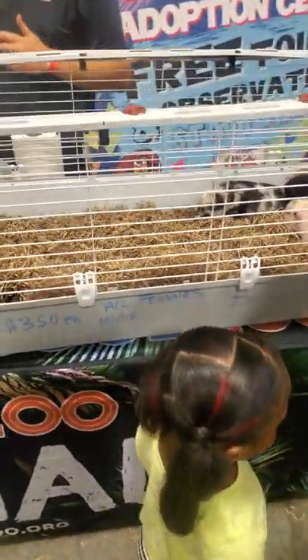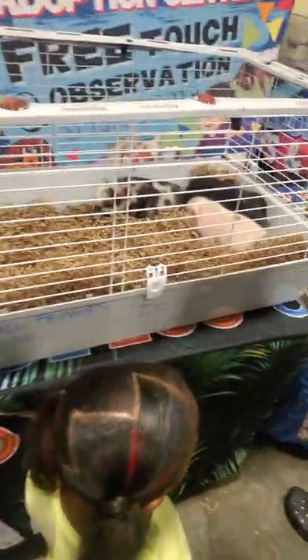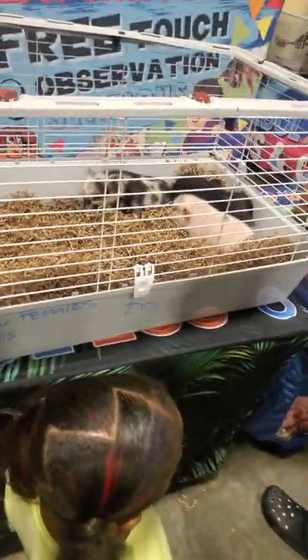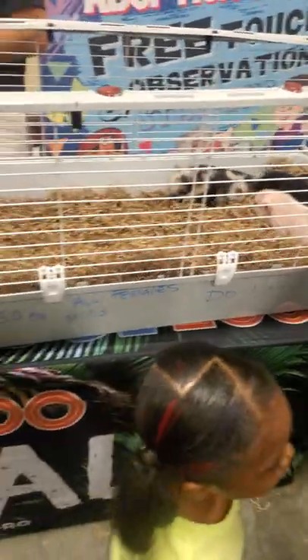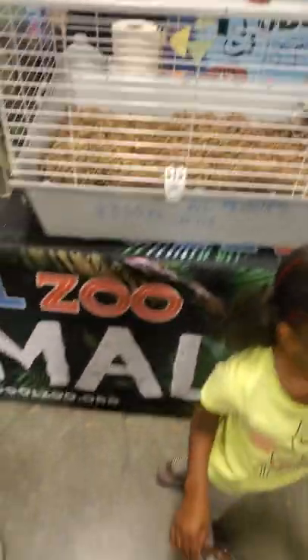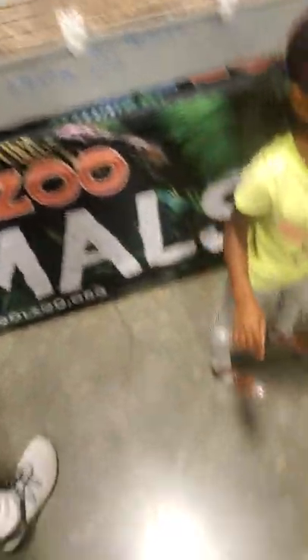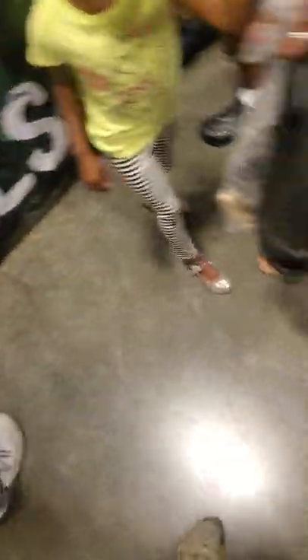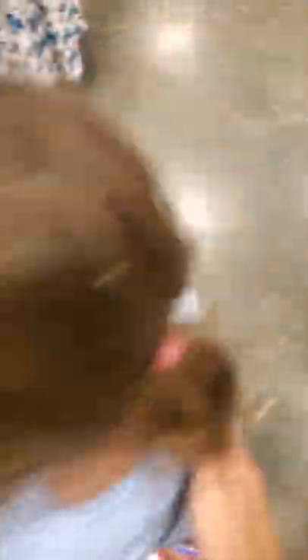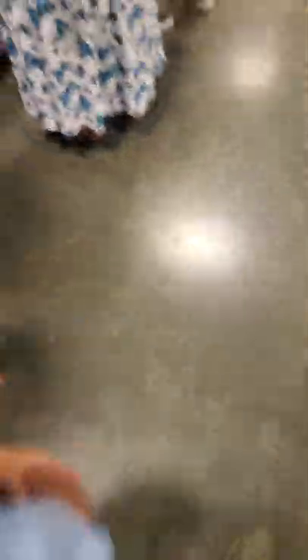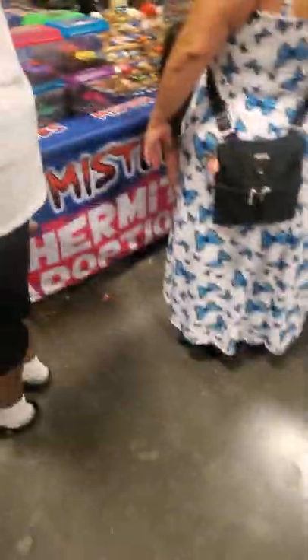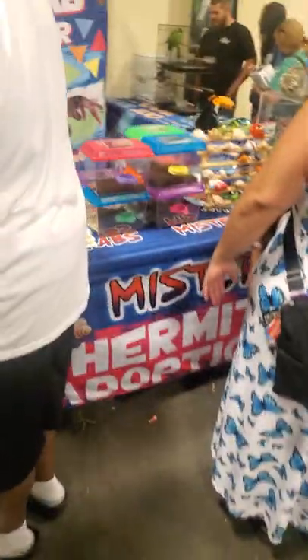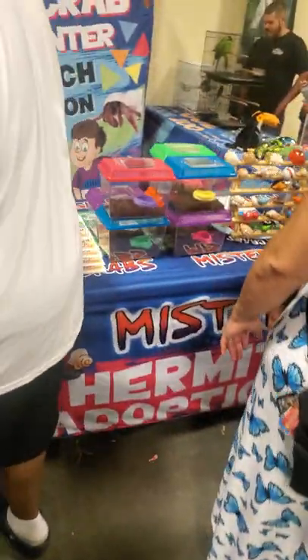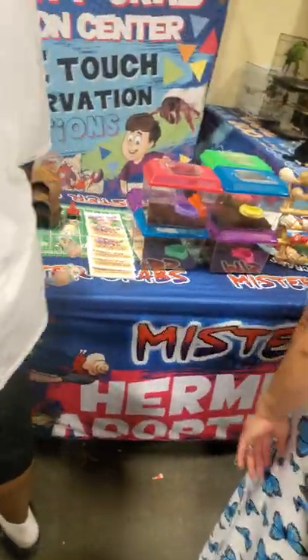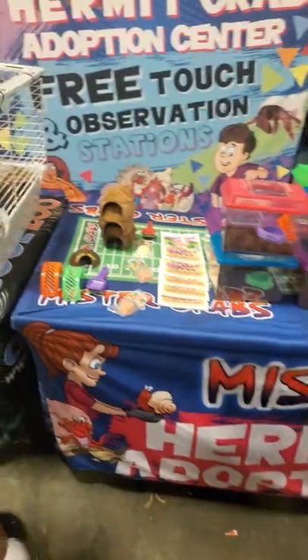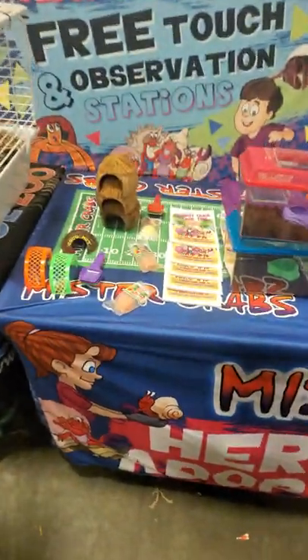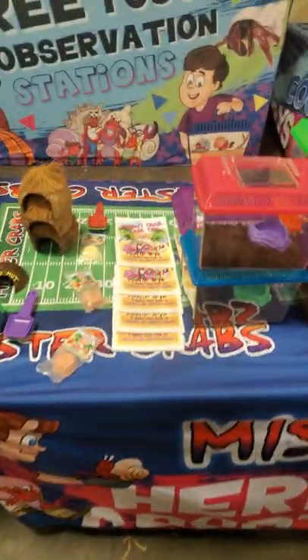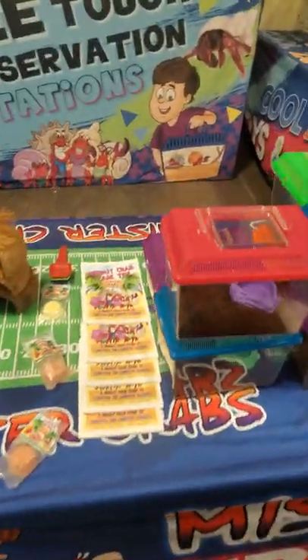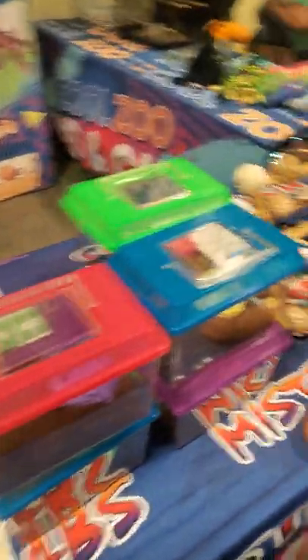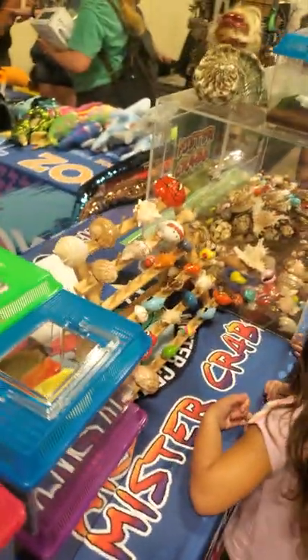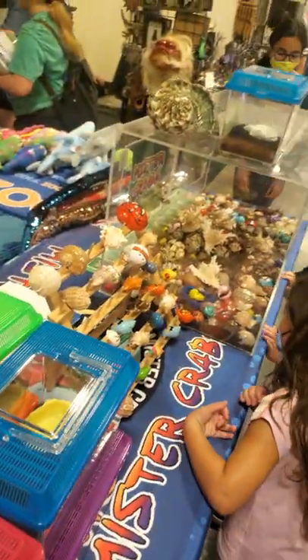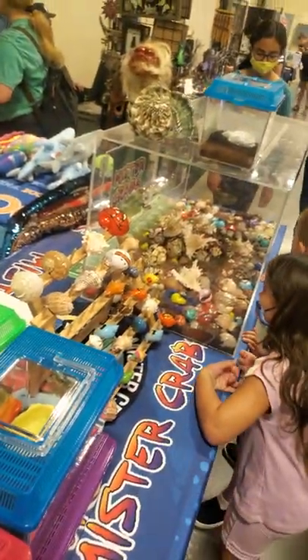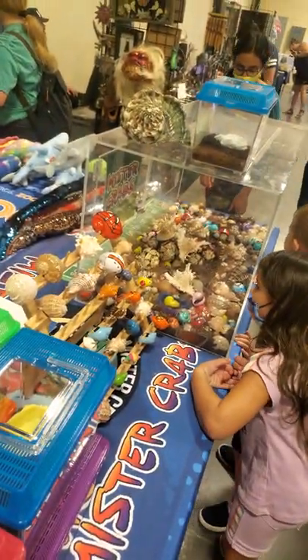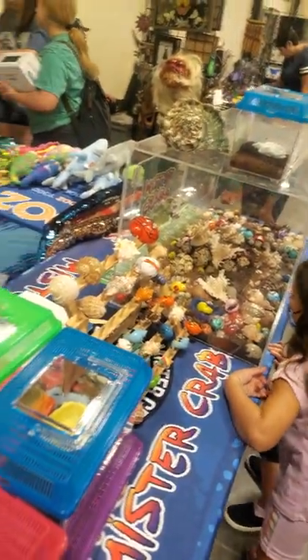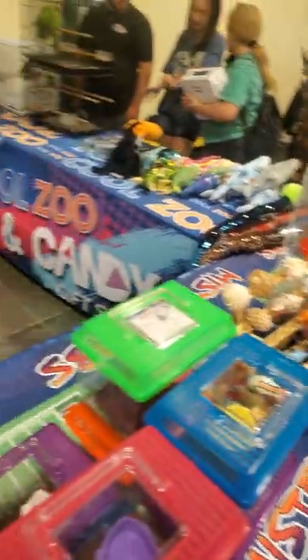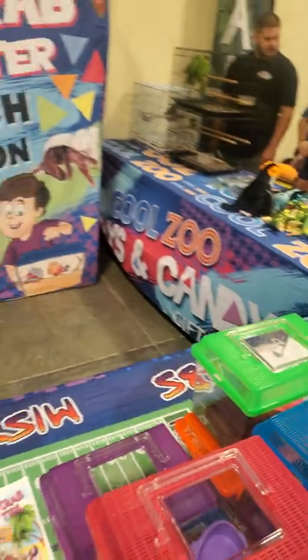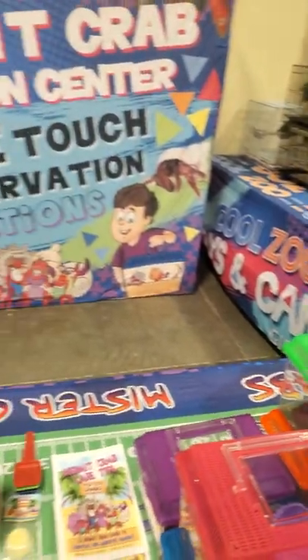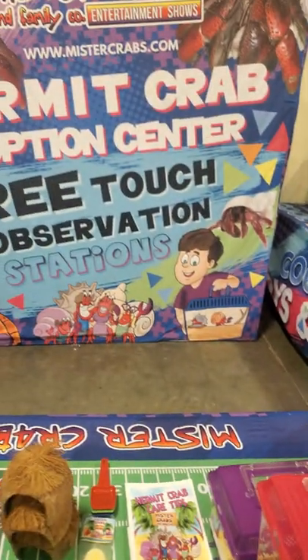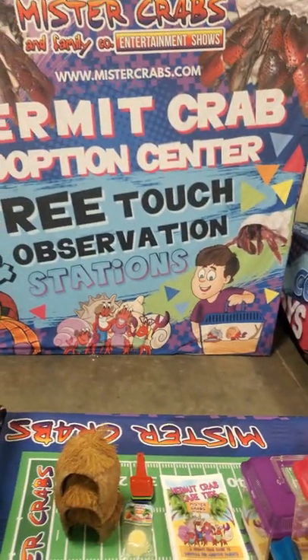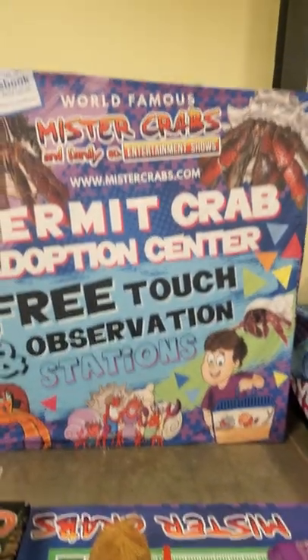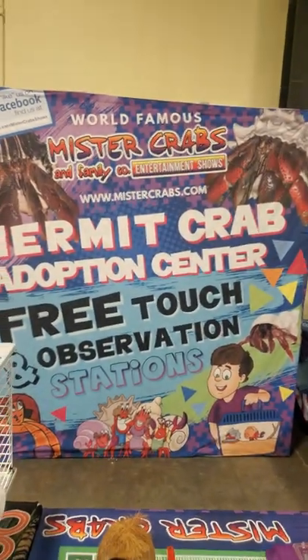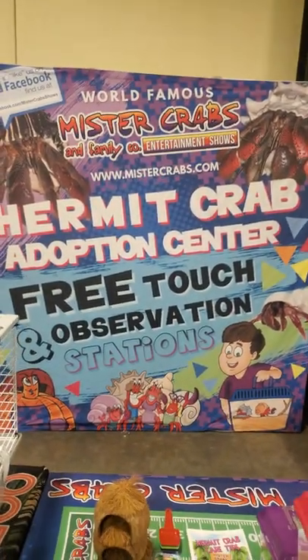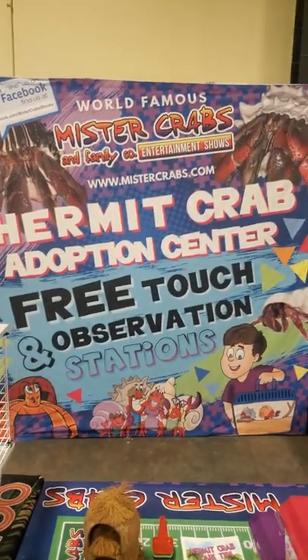Anything you can think of, they pretty much have here. They even got hermit crabs — you want to paint a shell, they've got painted shells. Check them out on Facebook.